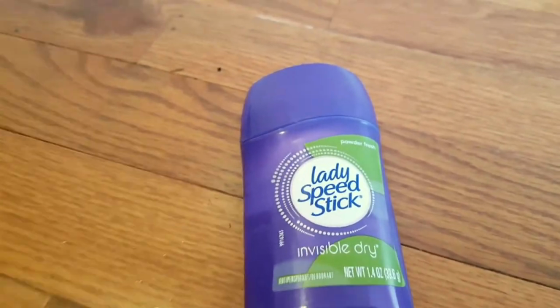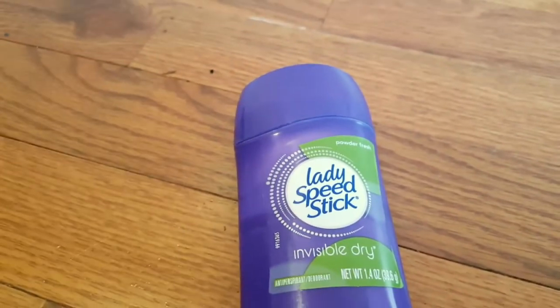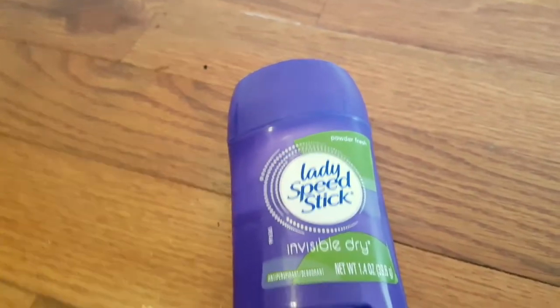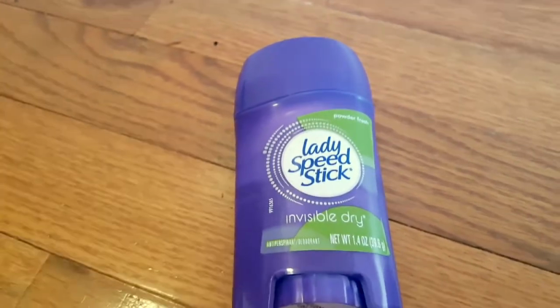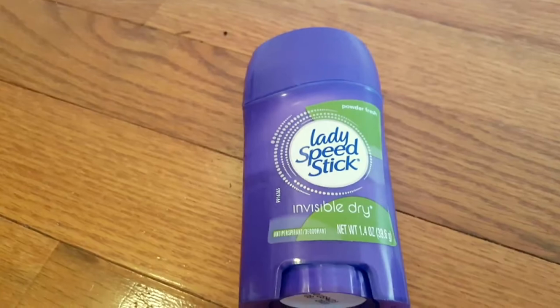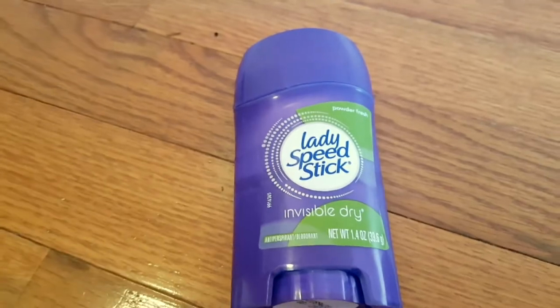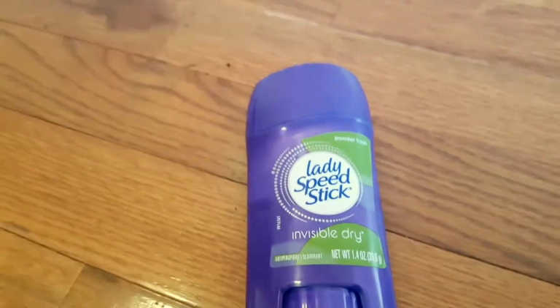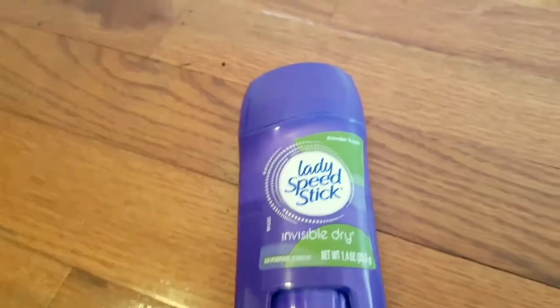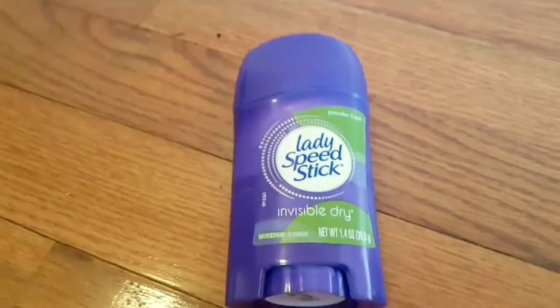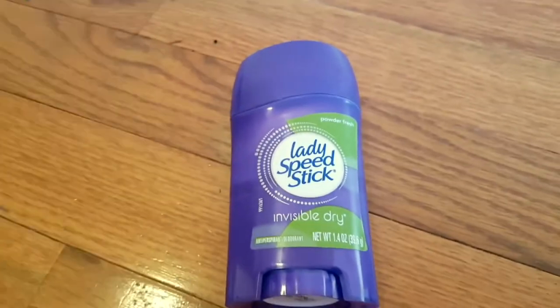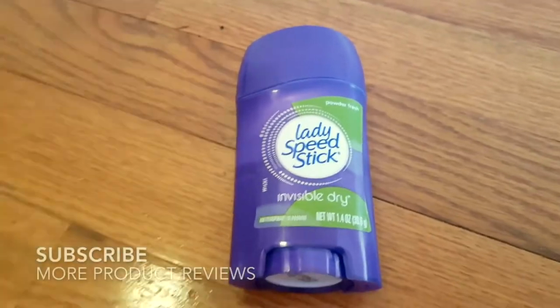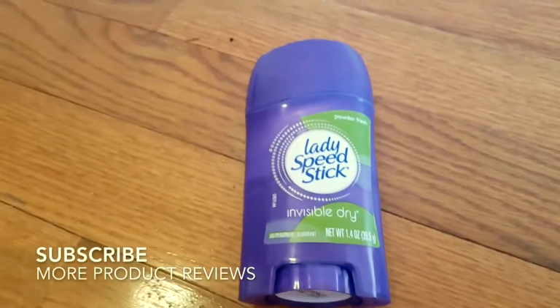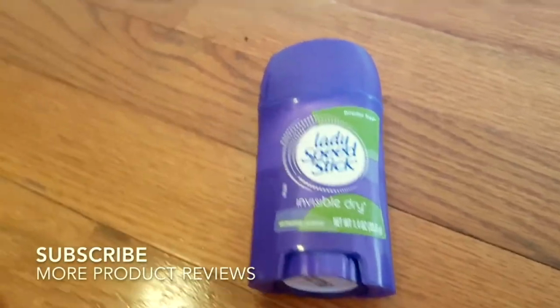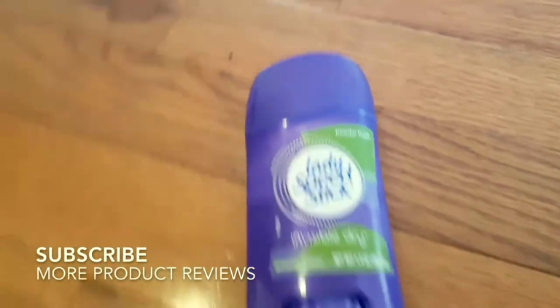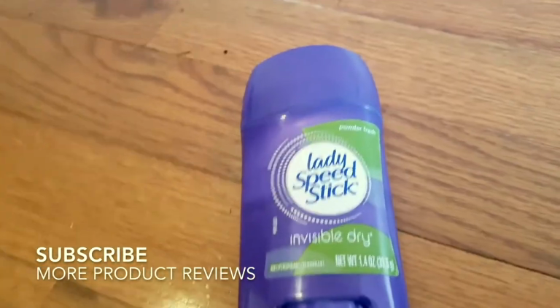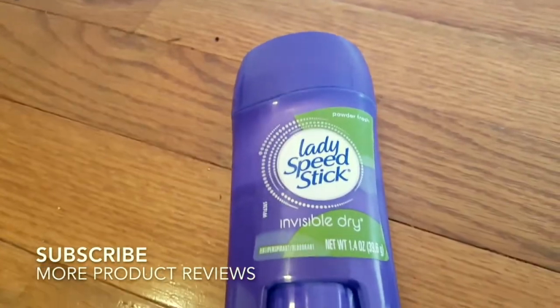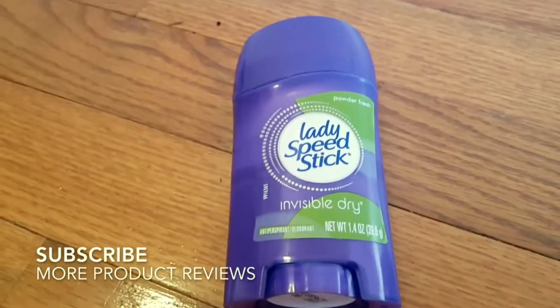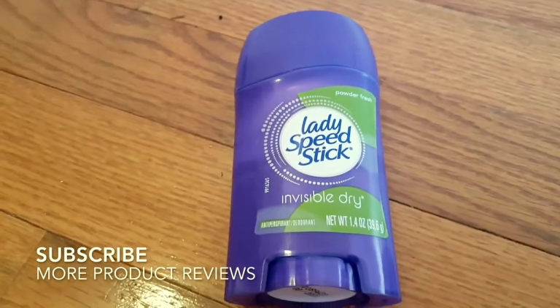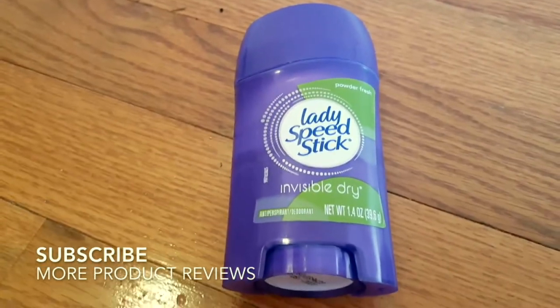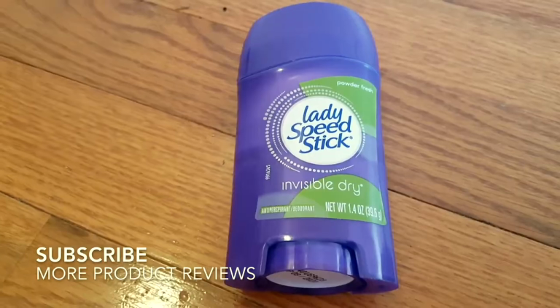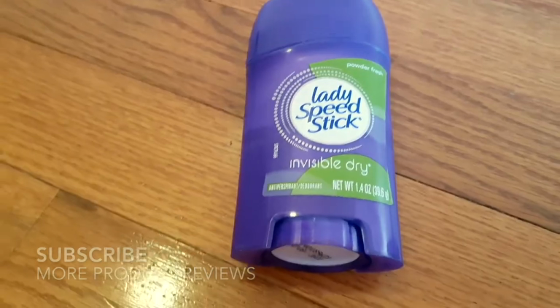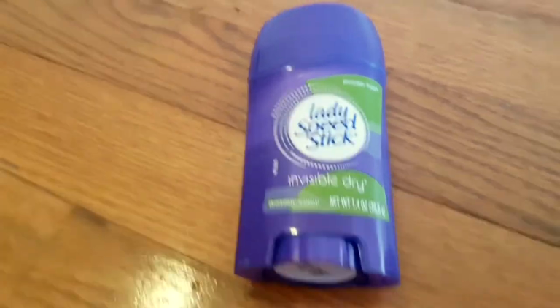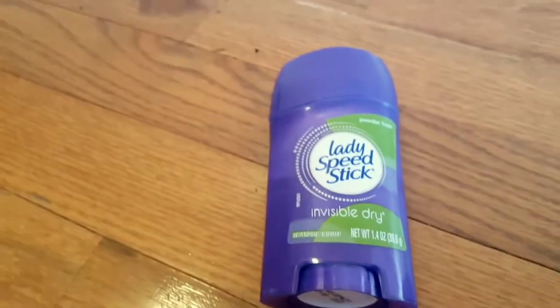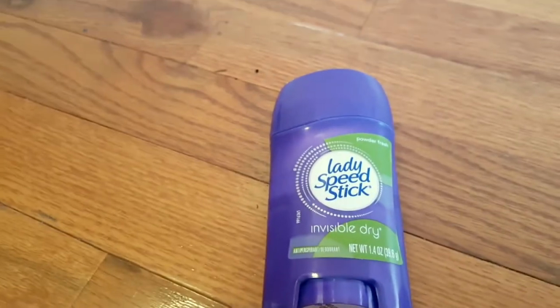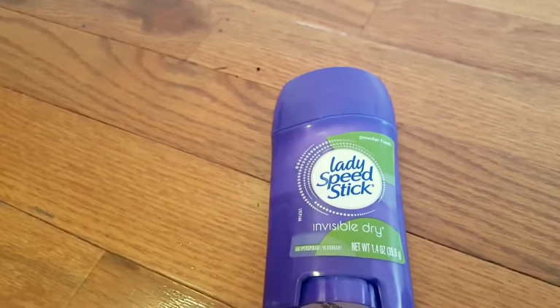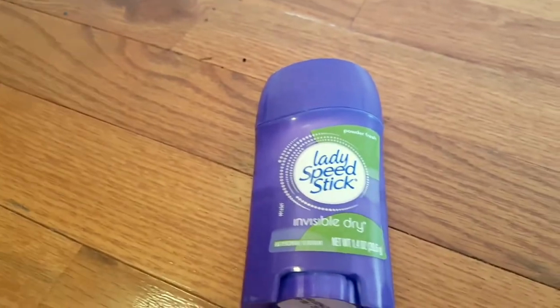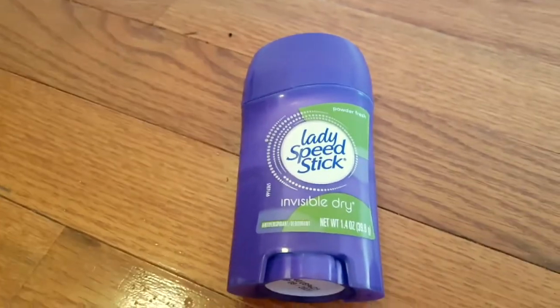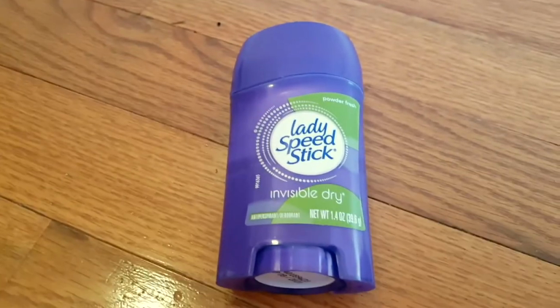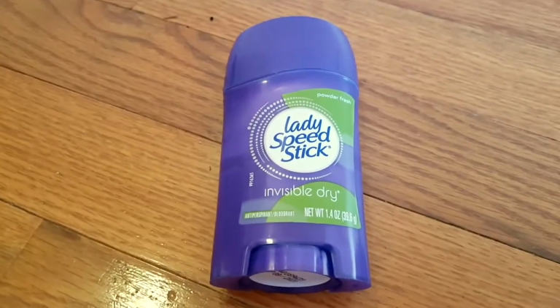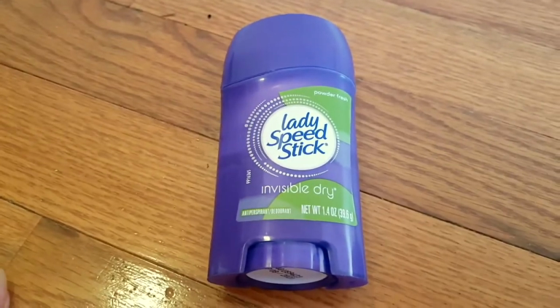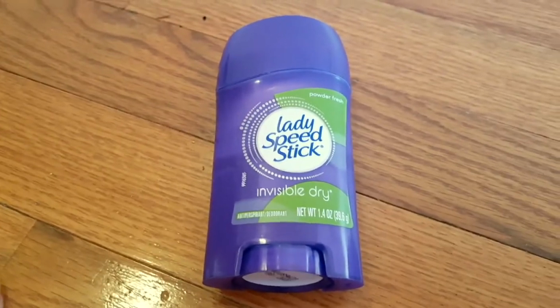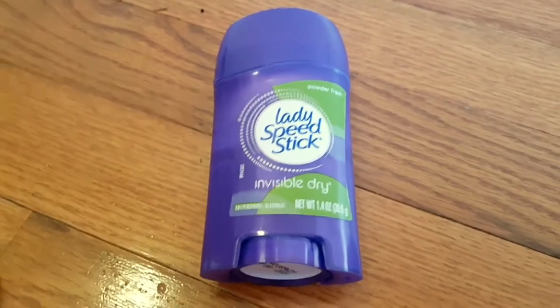It's a very simple and basic deodorant. There is not much to it — no tricks, no surprises. It's just a nice, simple product.